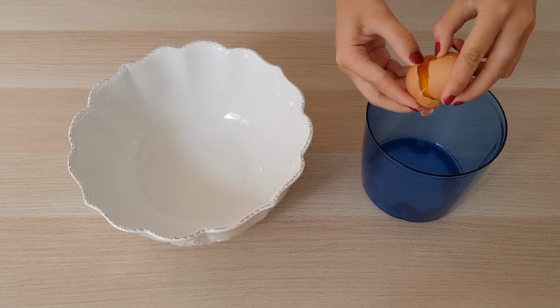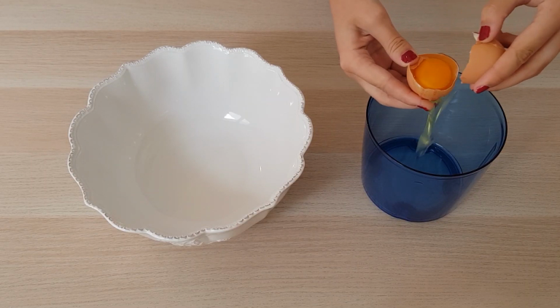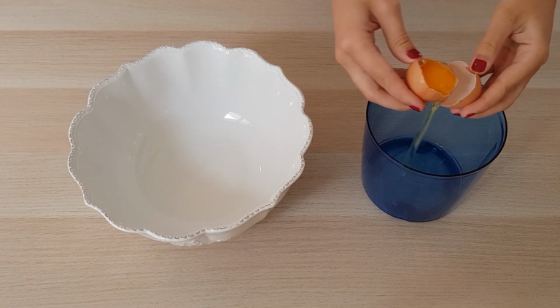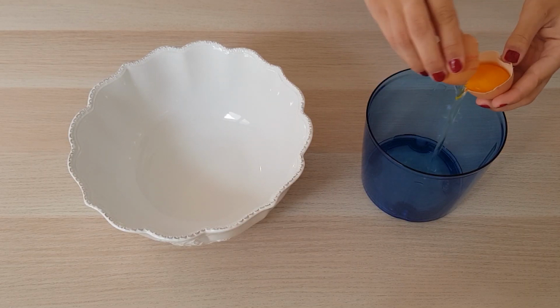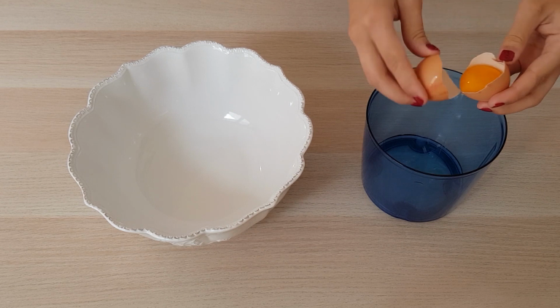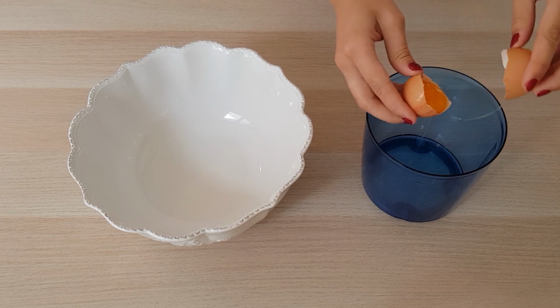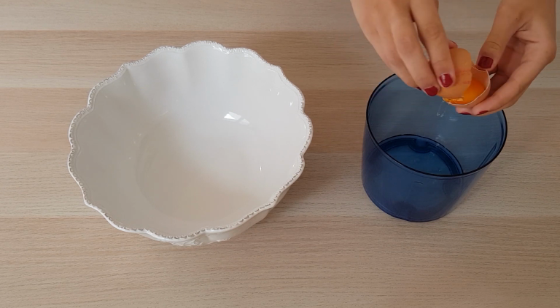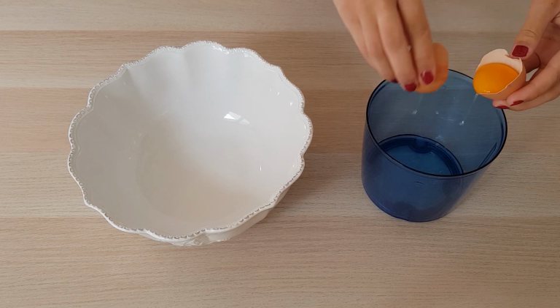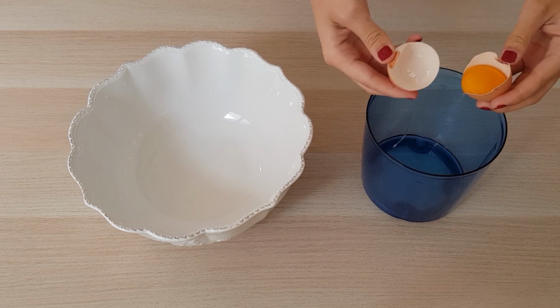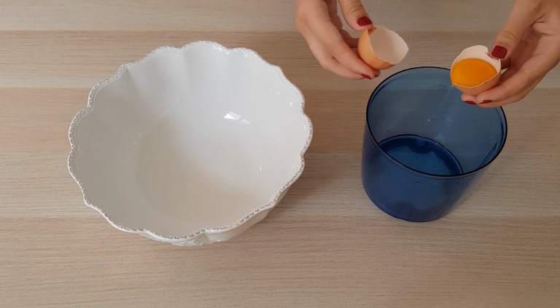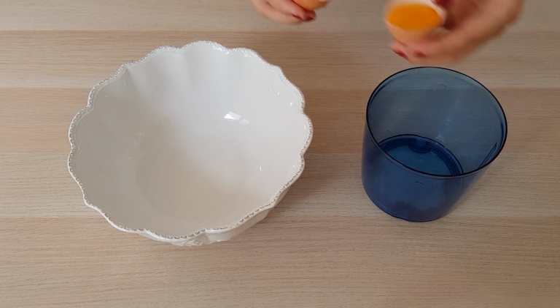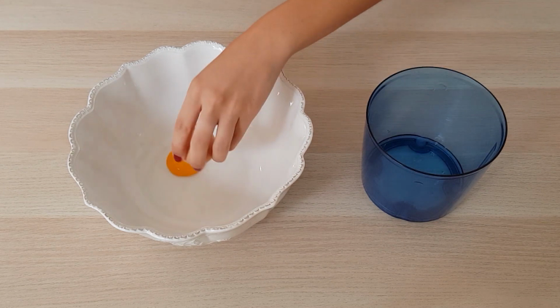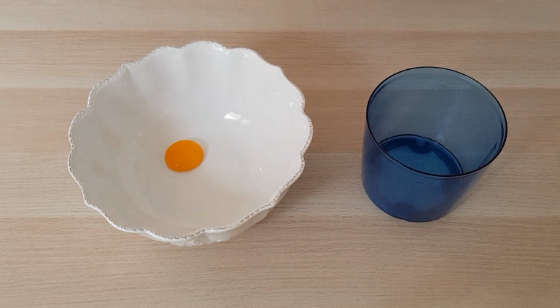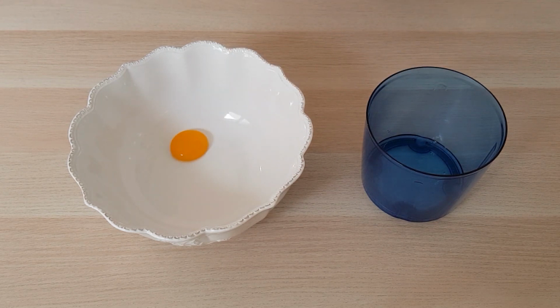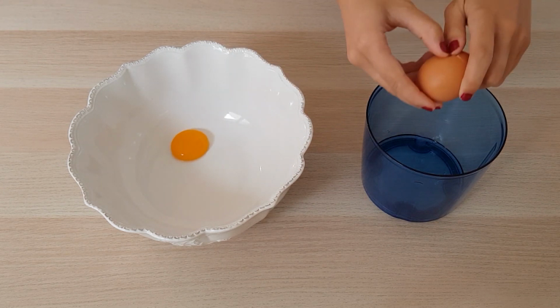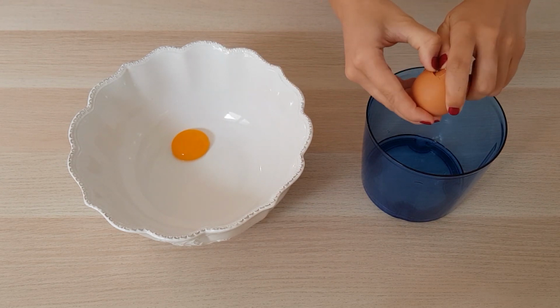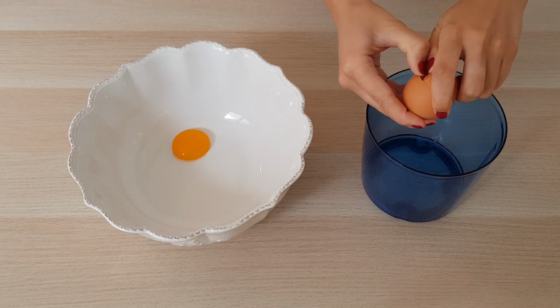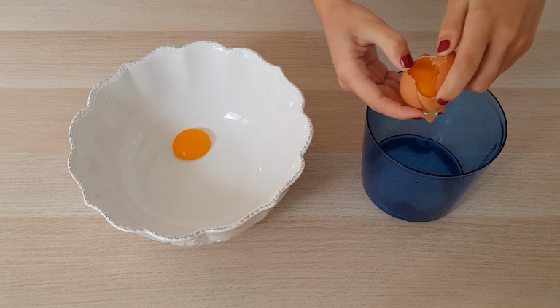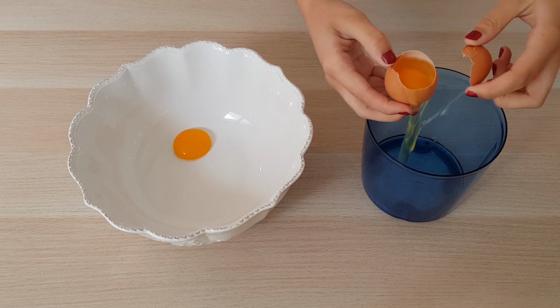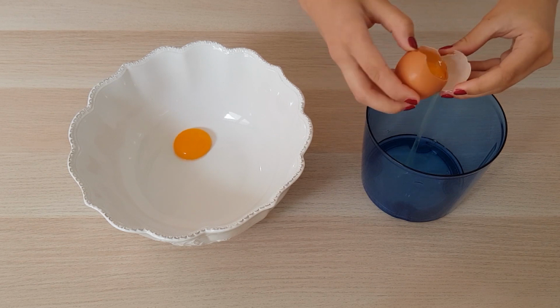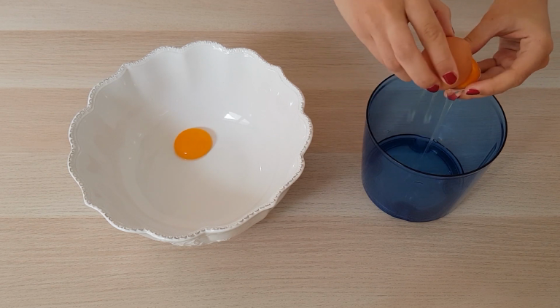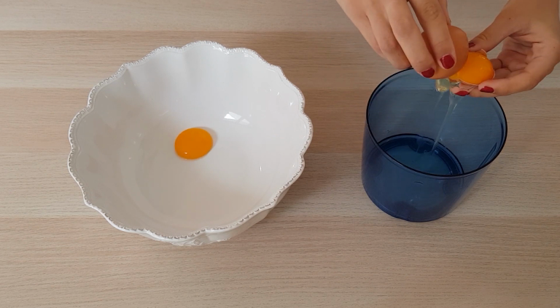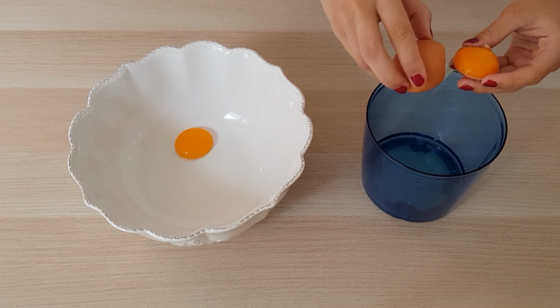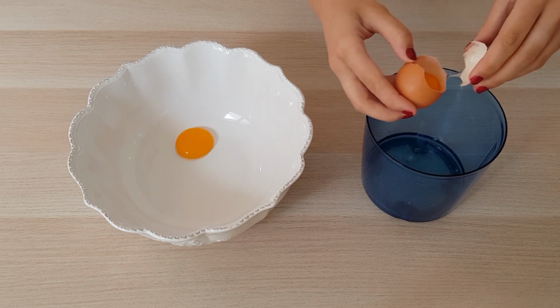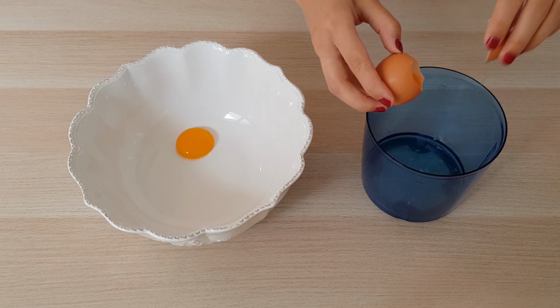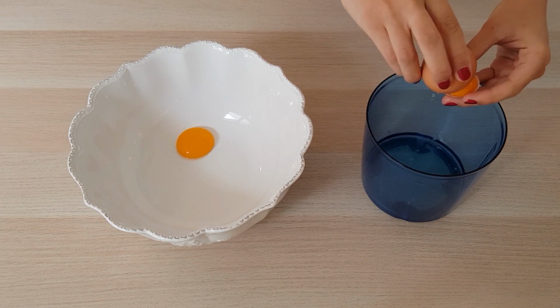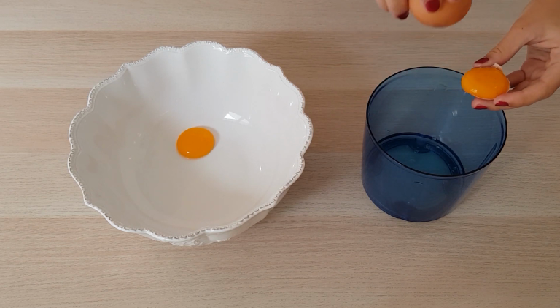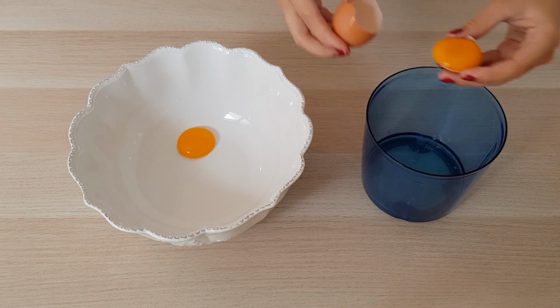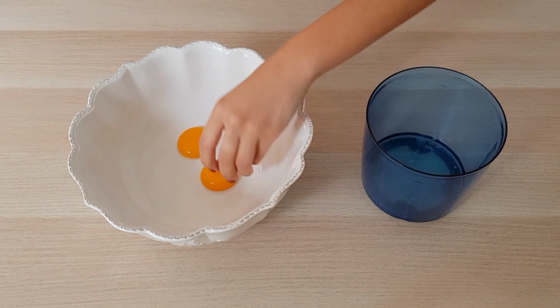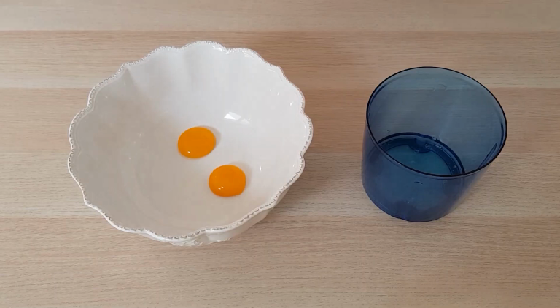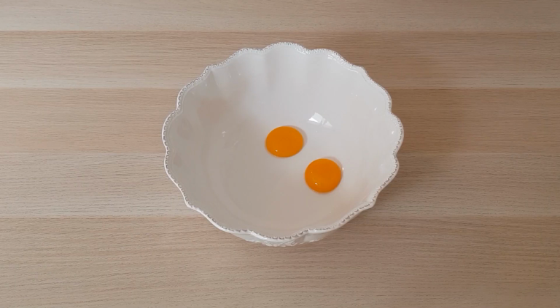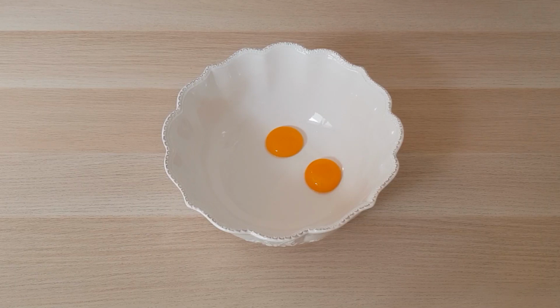On va commencer par séparer les blancs des jaunes. On s'occupera des blancs plus tard.